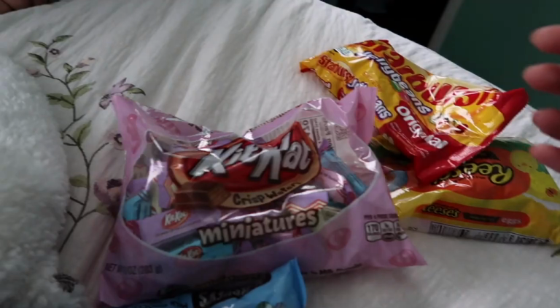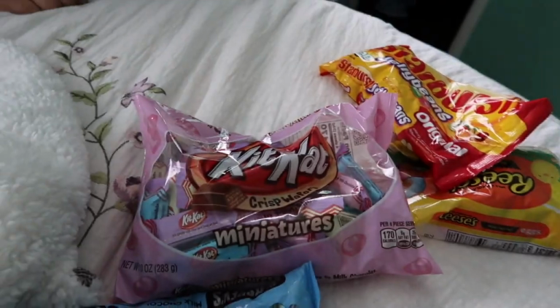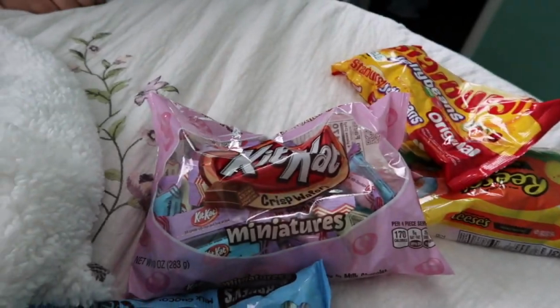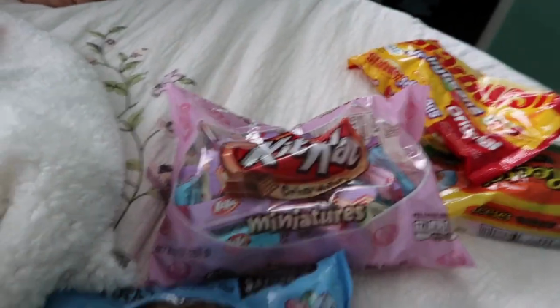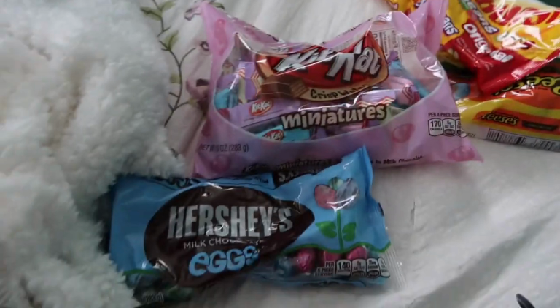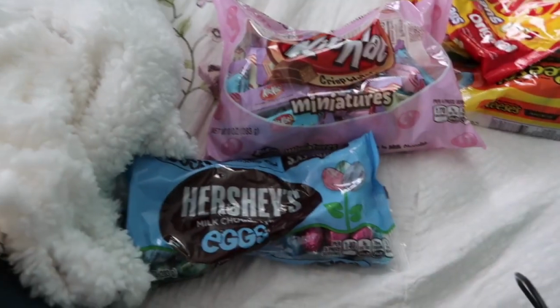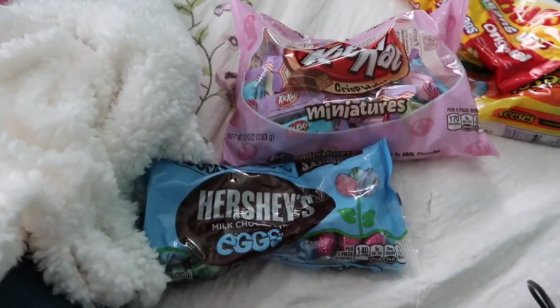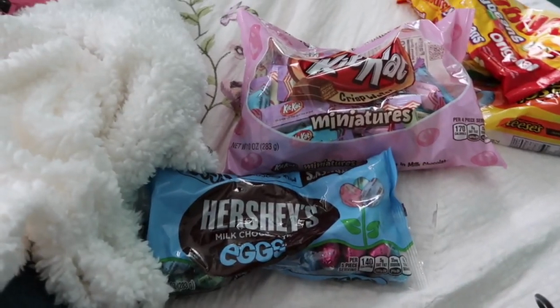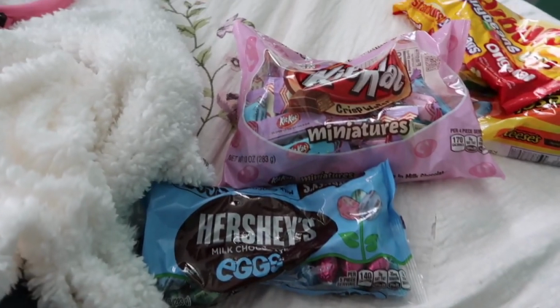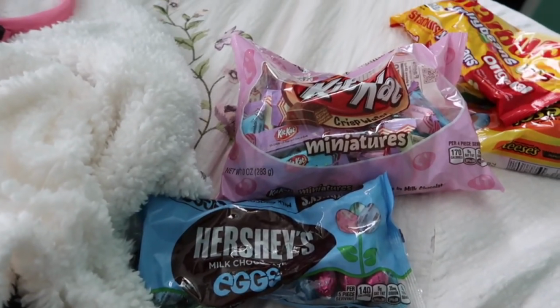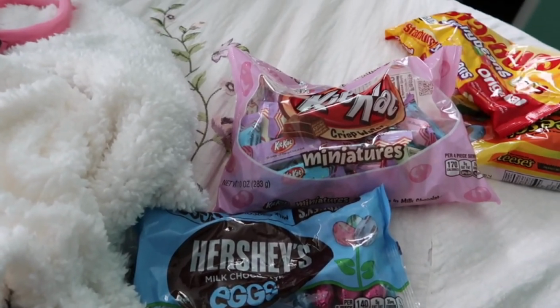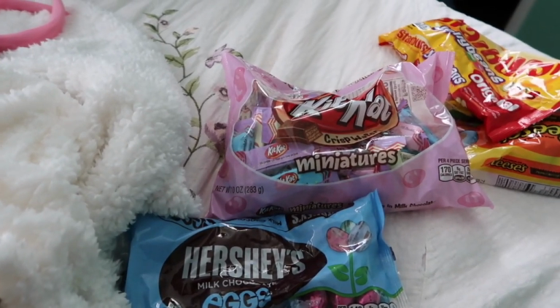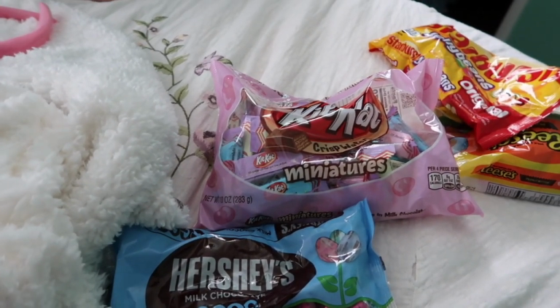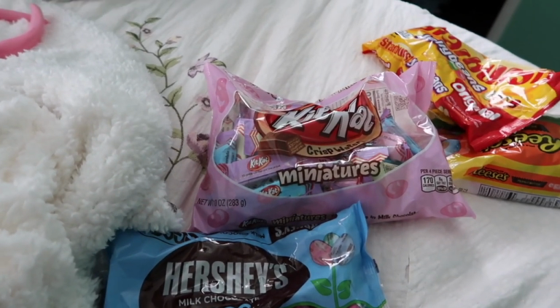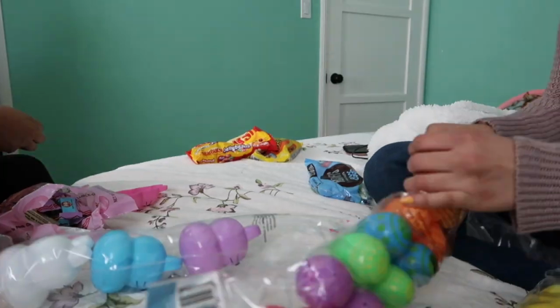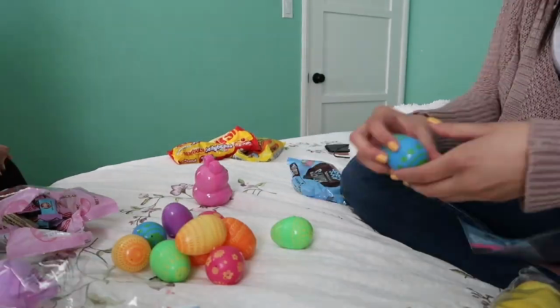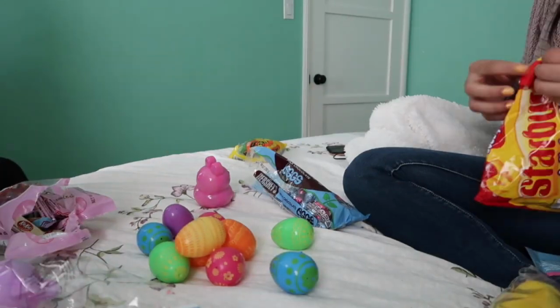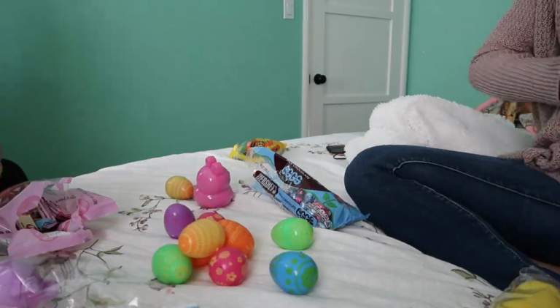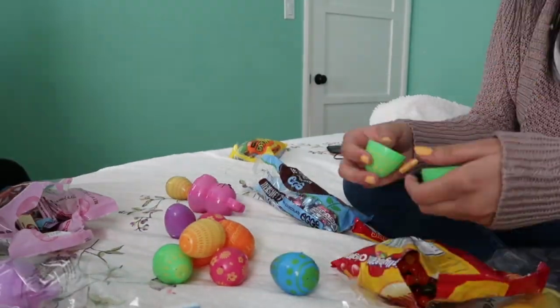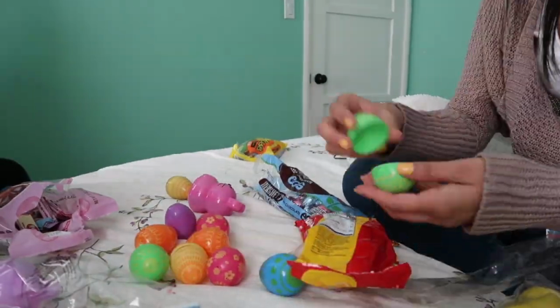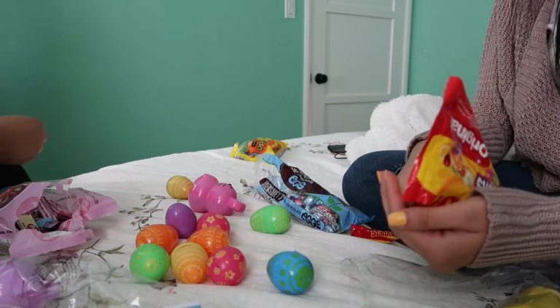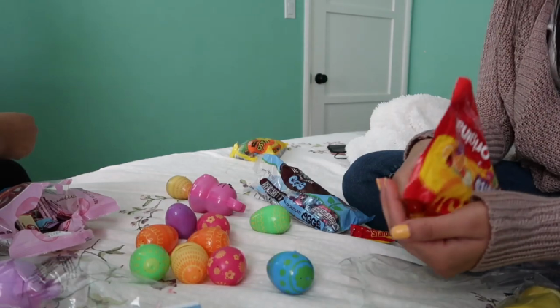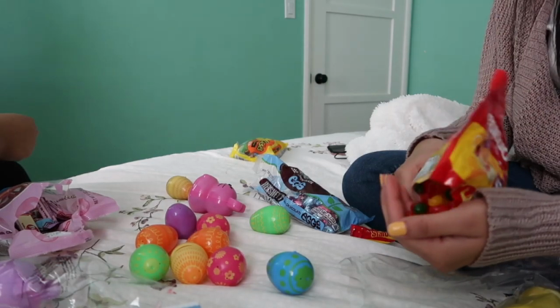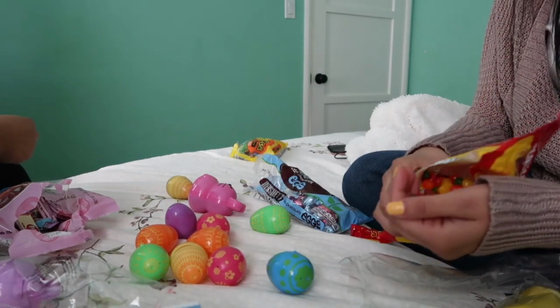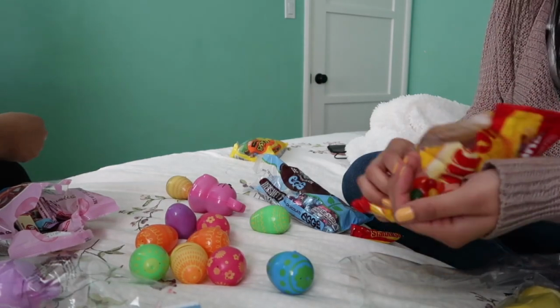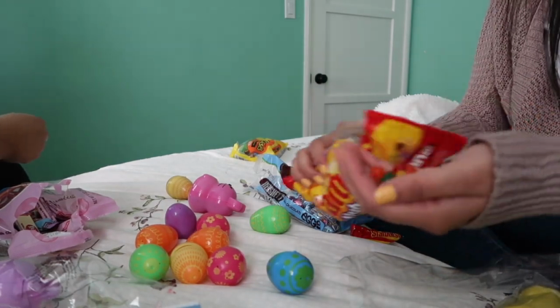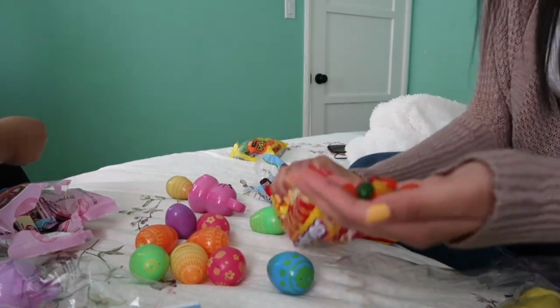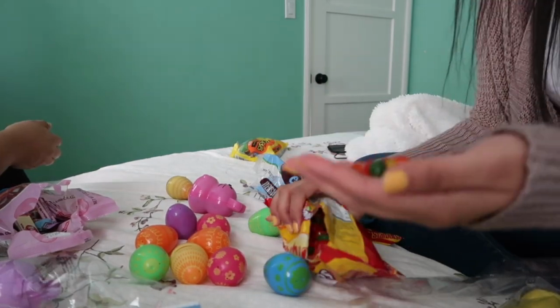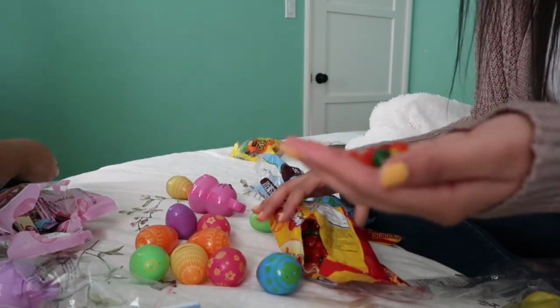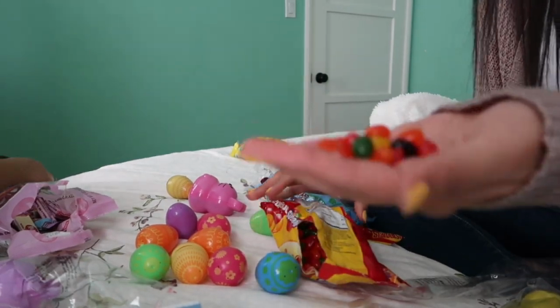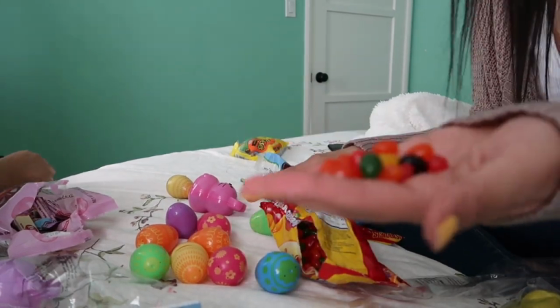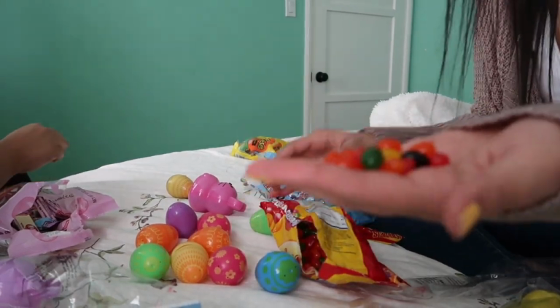No Twix, my favorite chocolate. Okay, these are not that great.